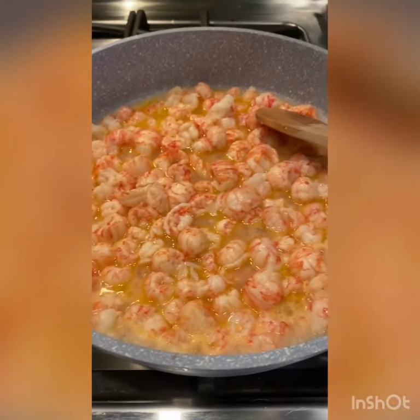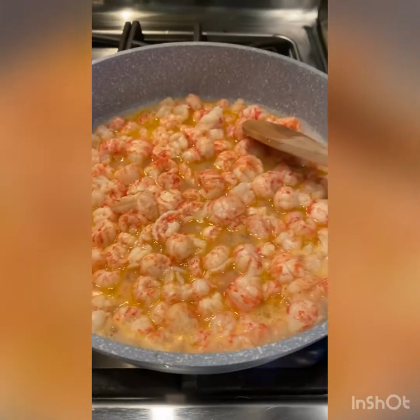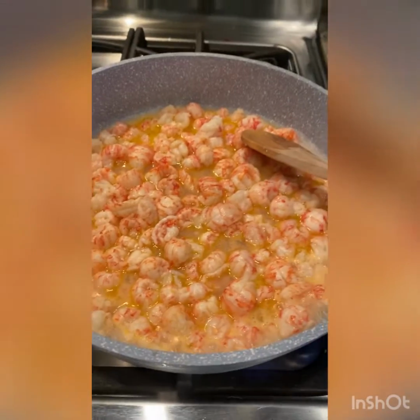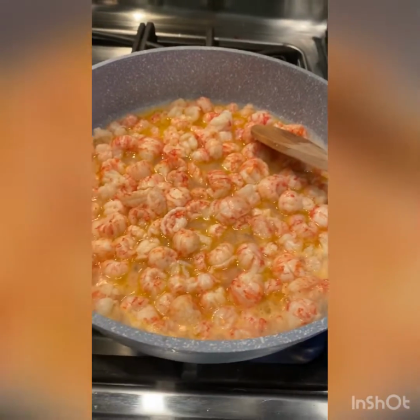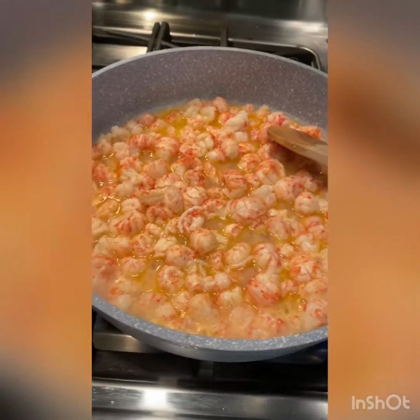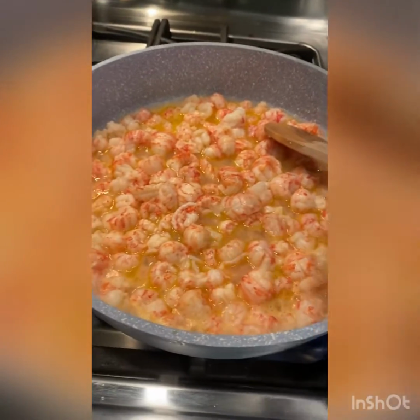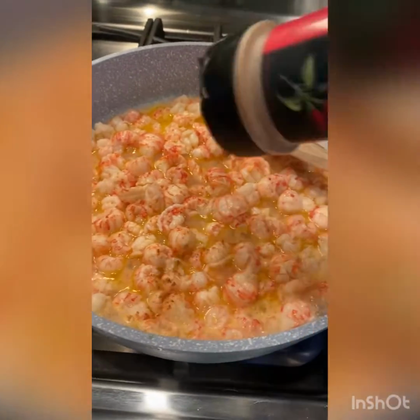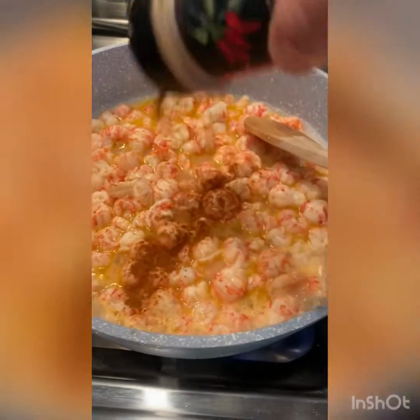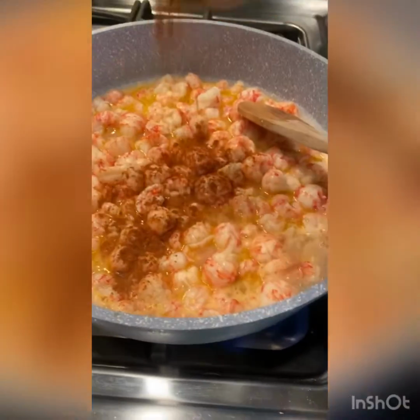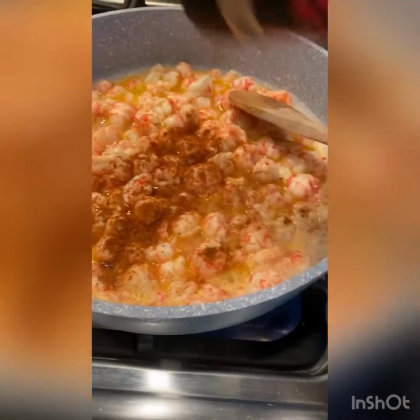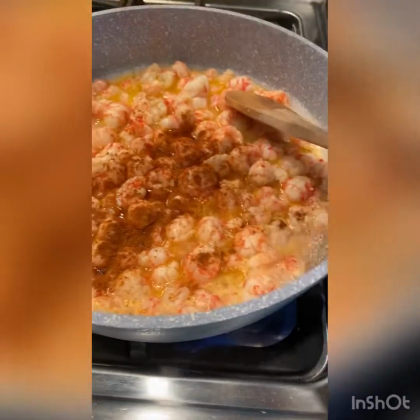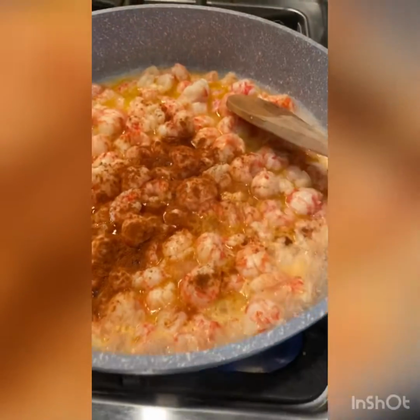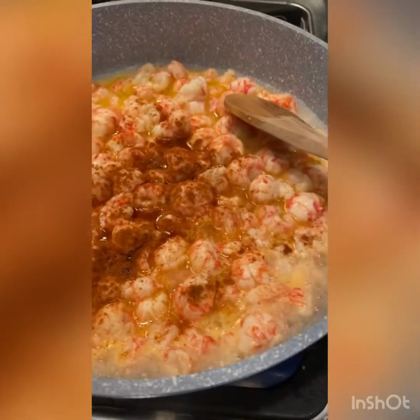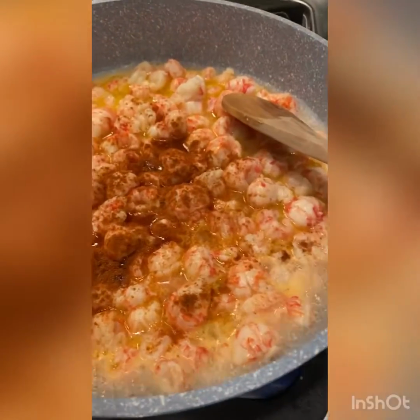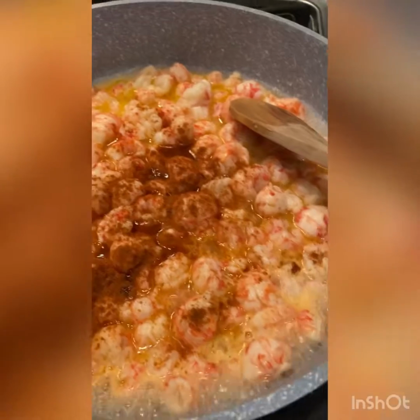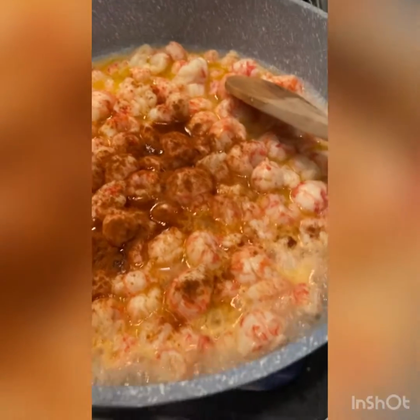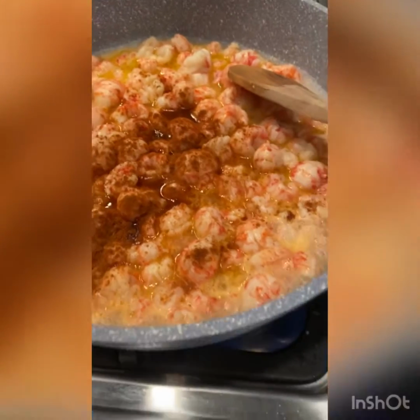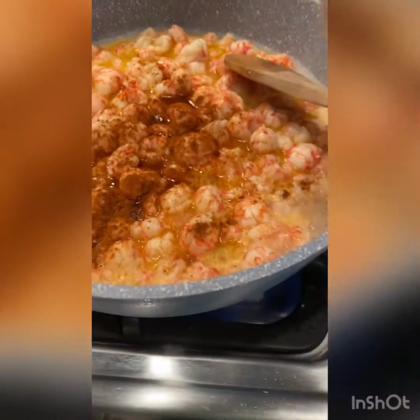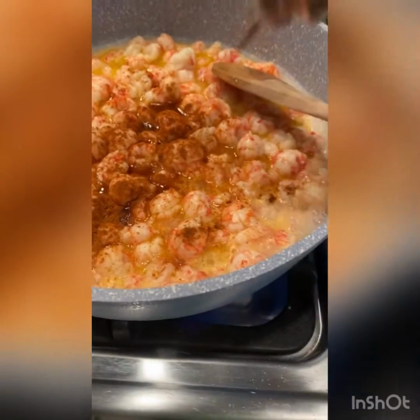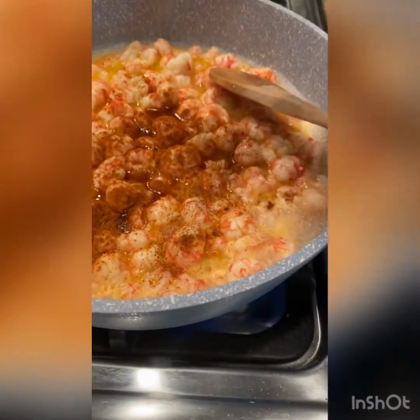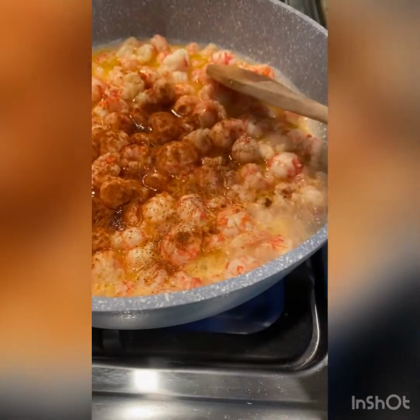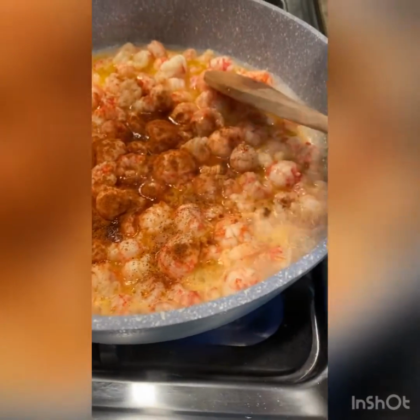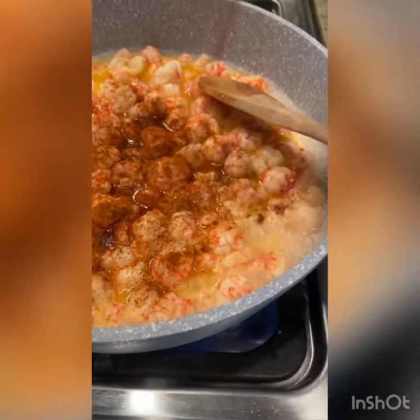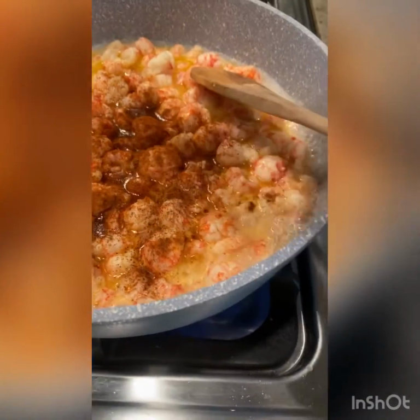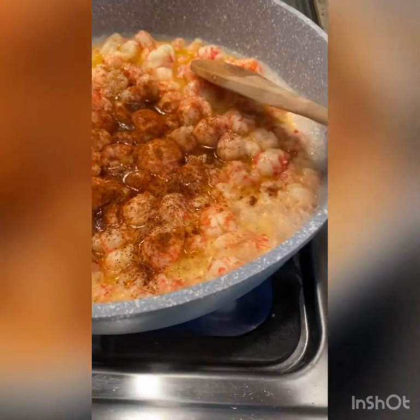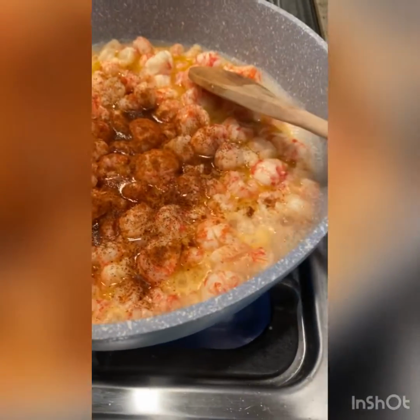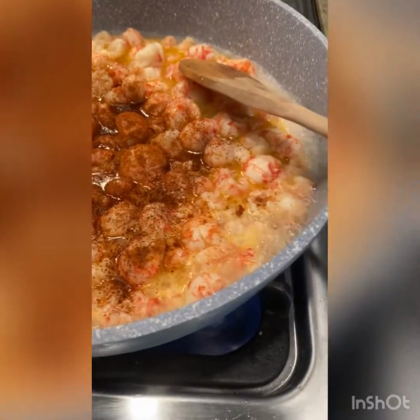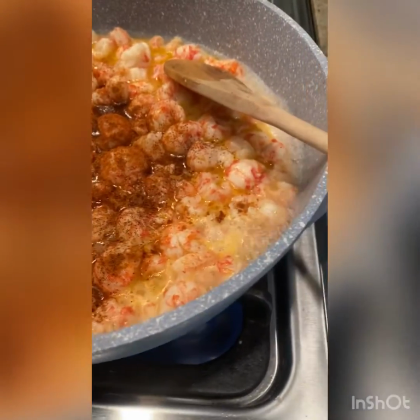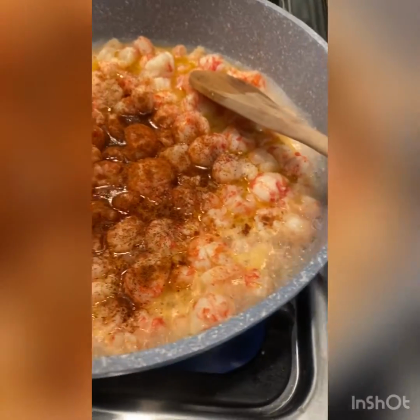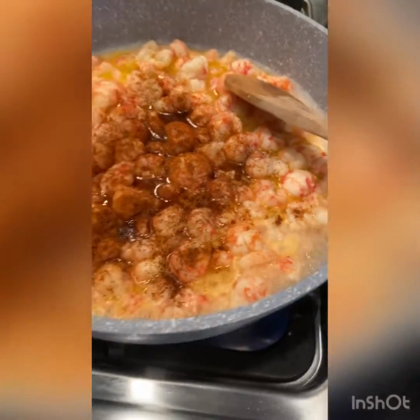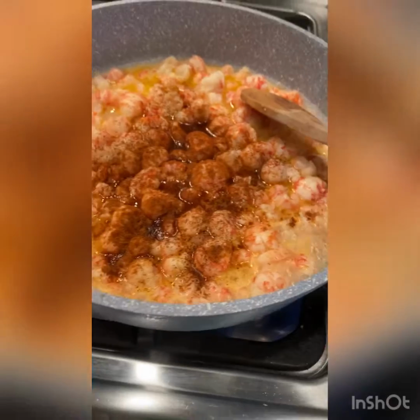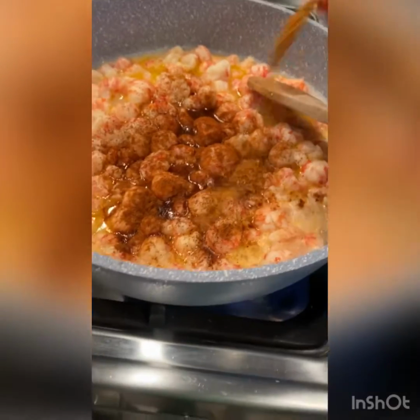We're going to simmer this until they start to cook. While they're simmering, you're going to add a couple of dashes of paprika, a little bit of chili, and then about a teaspoon of Old Bay.